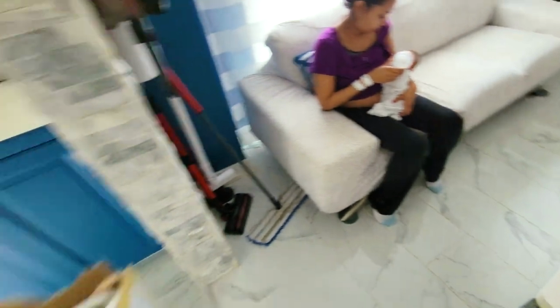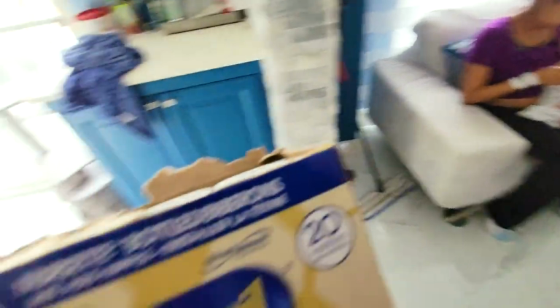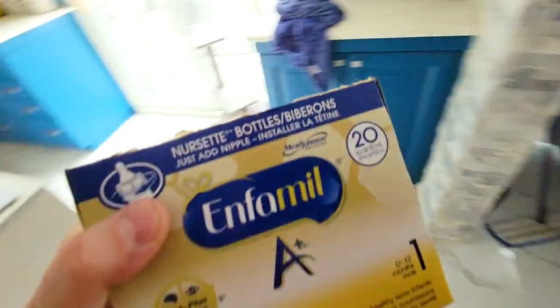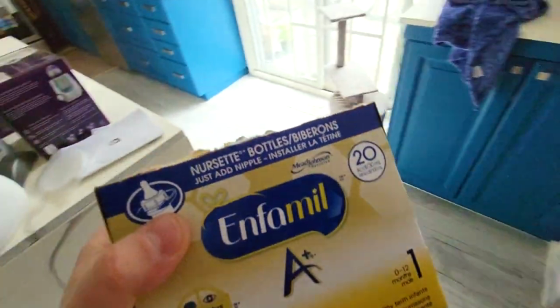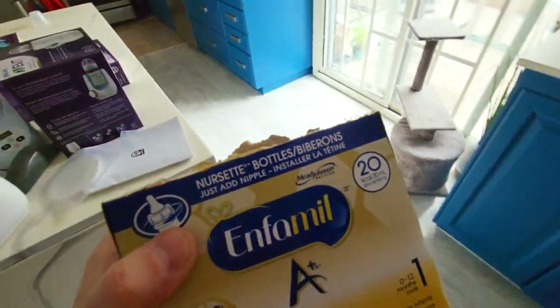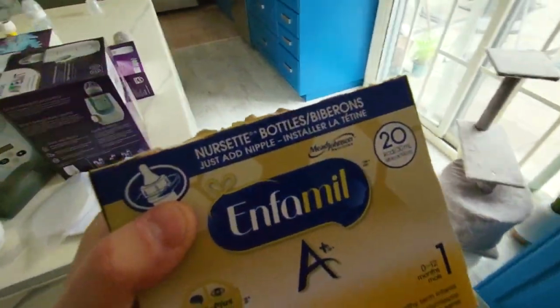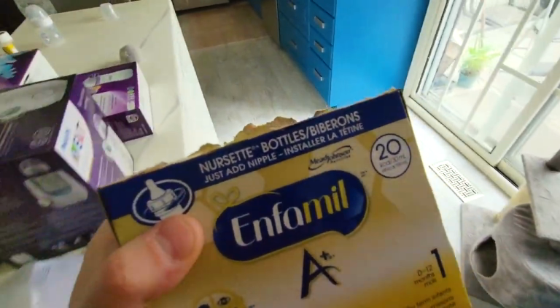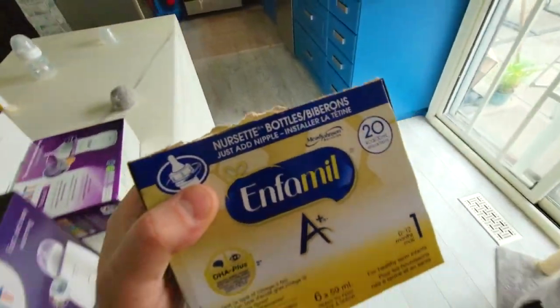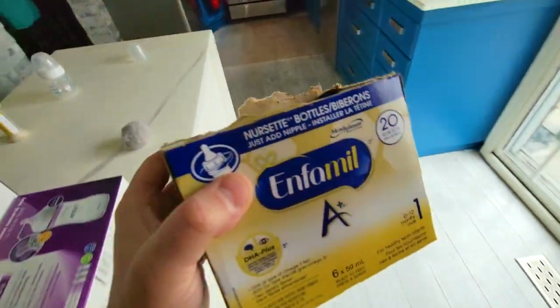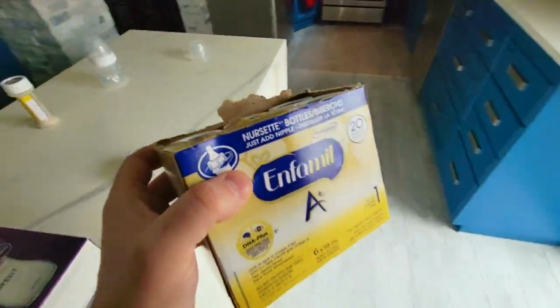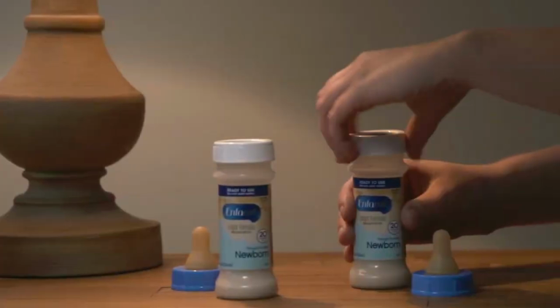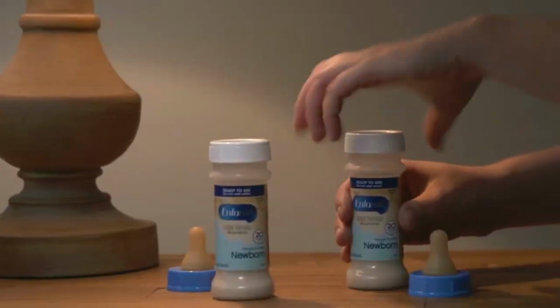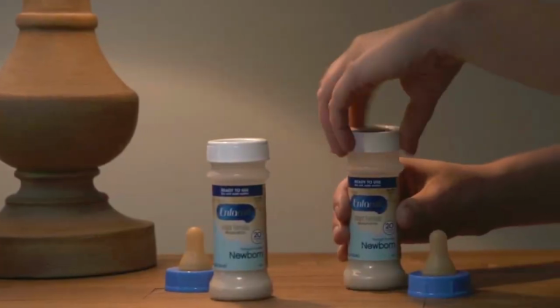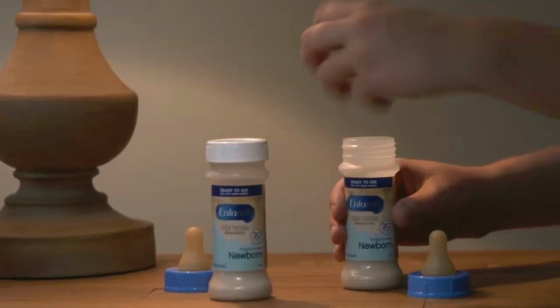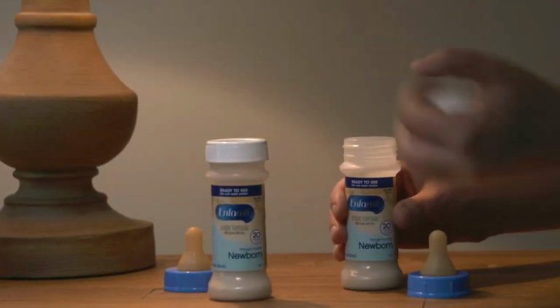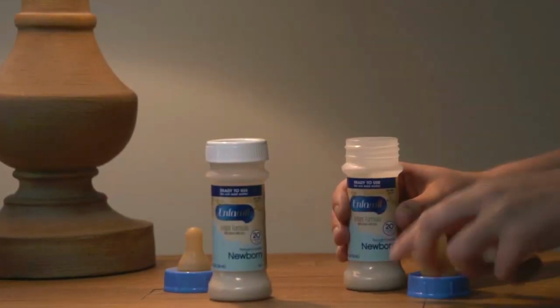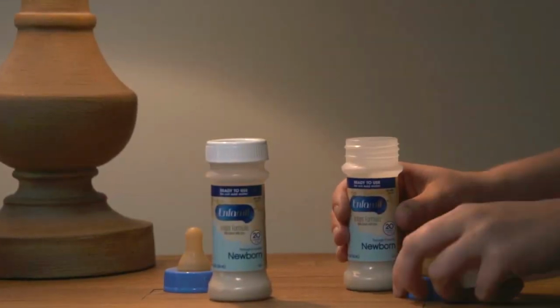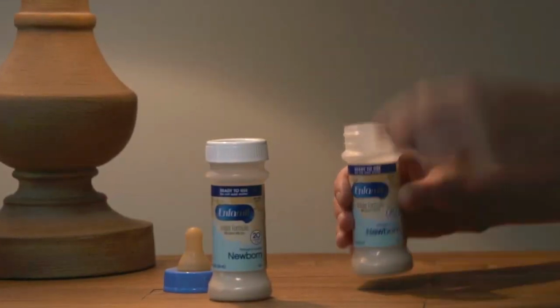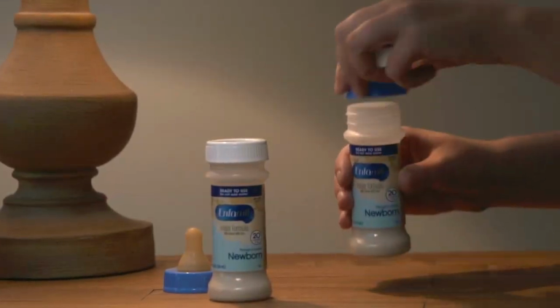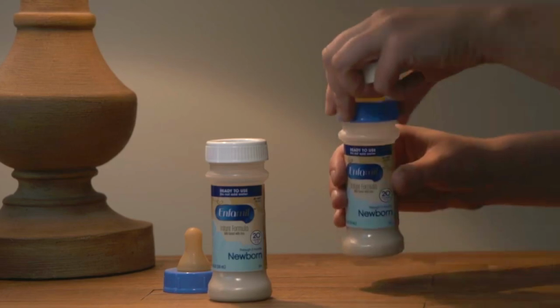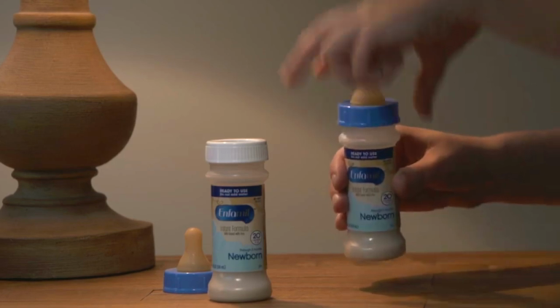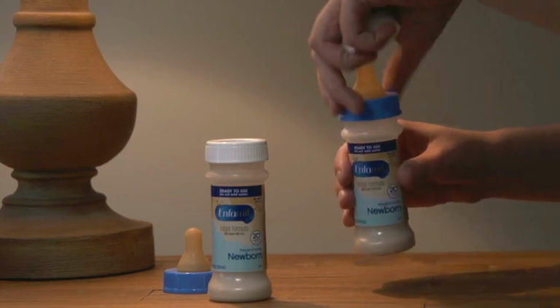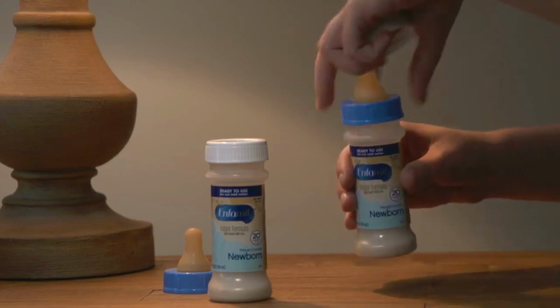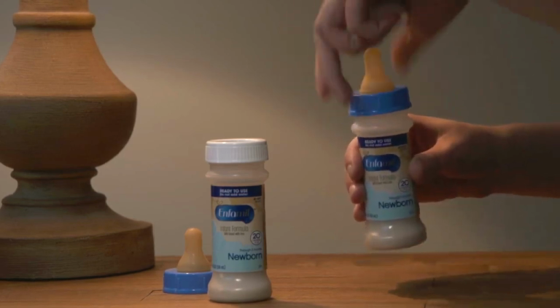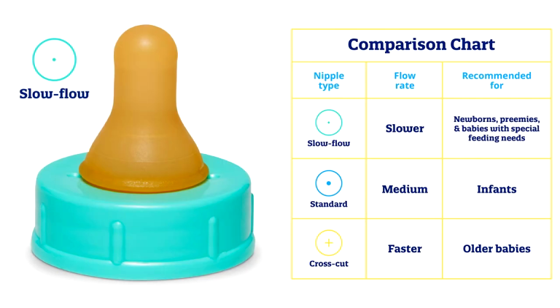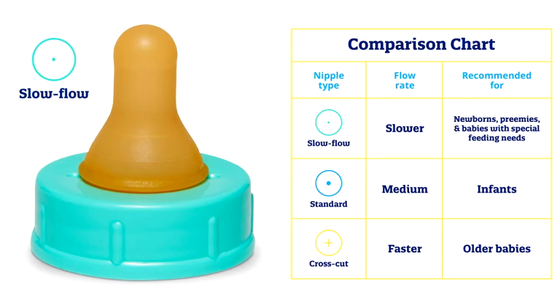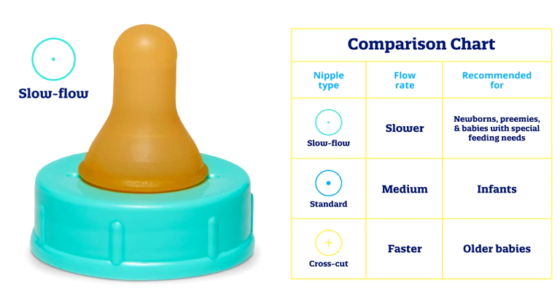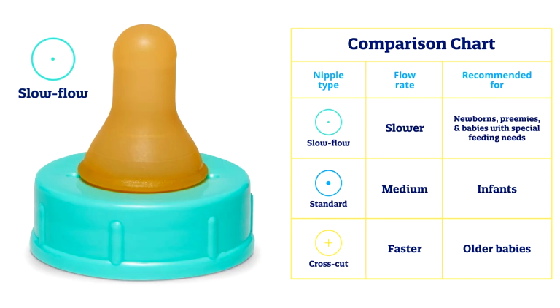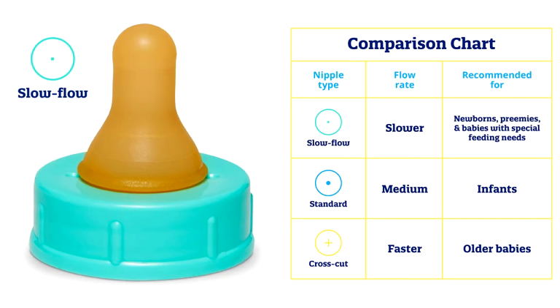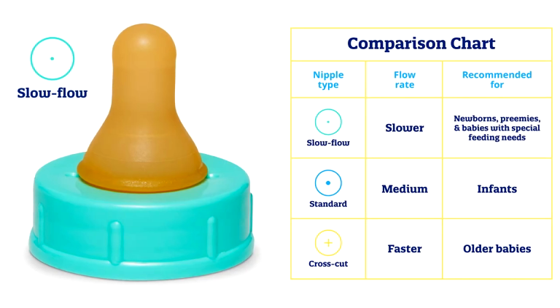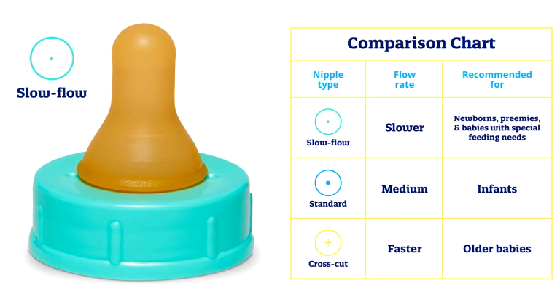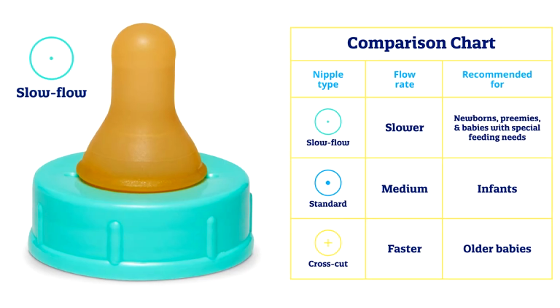This is simple — it's already ready to use. You get a nipple and then you attach the nipple on top of the vial. You will need to buy nipples for these ready-to-use formulas.